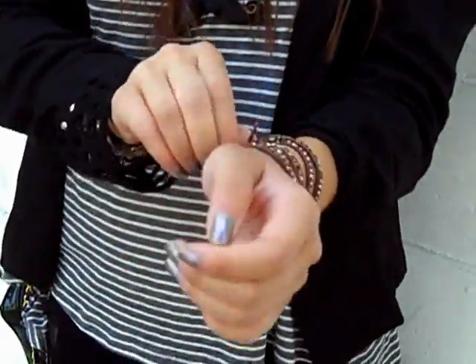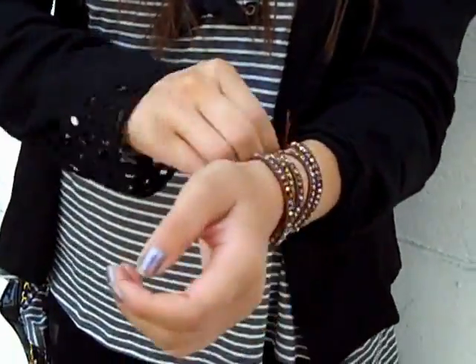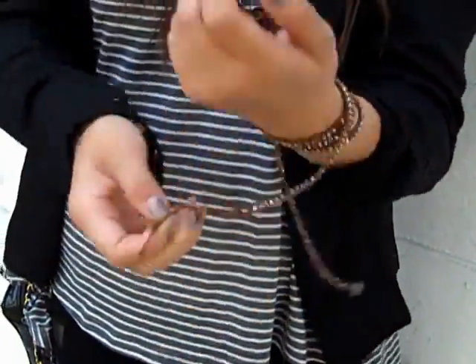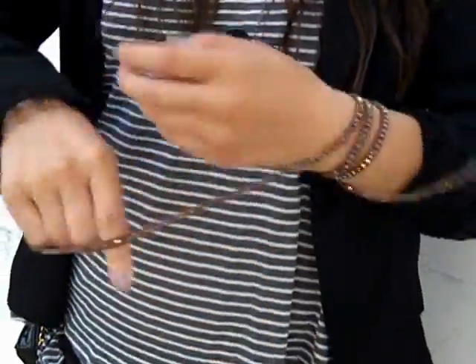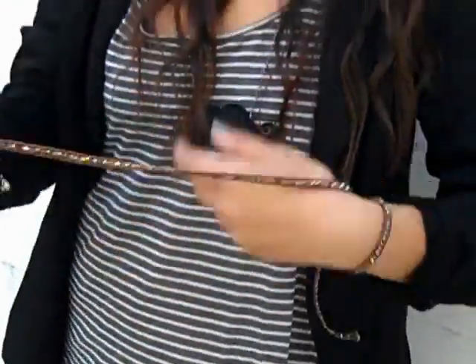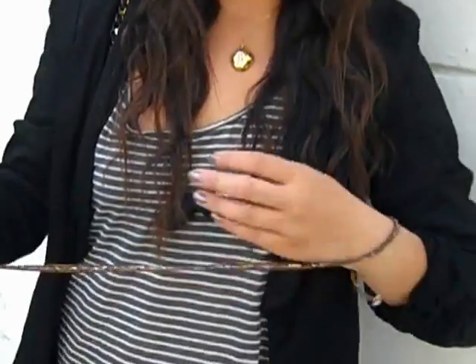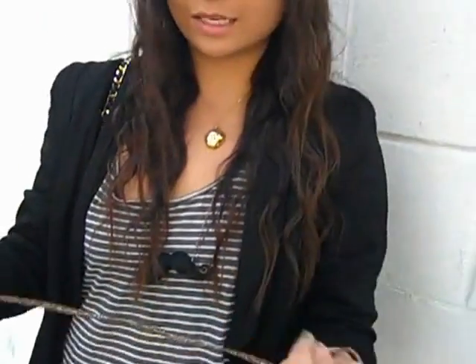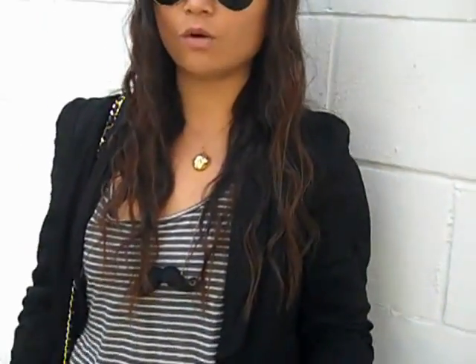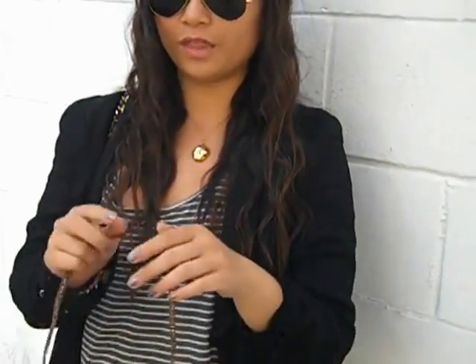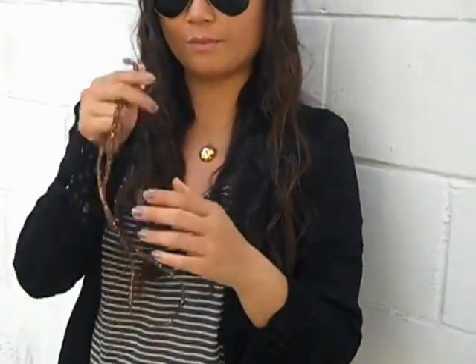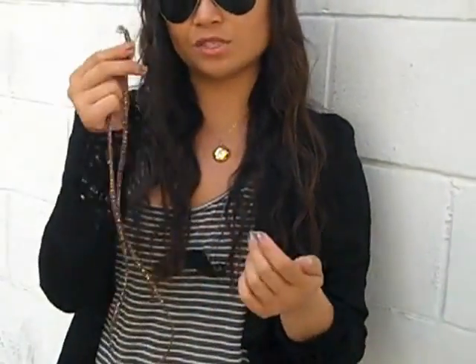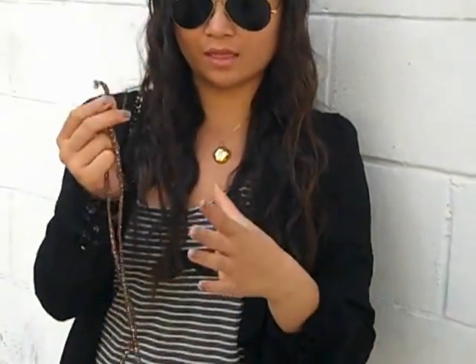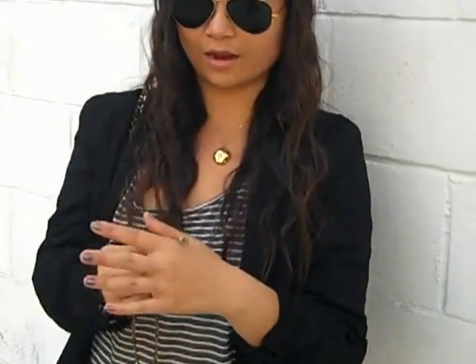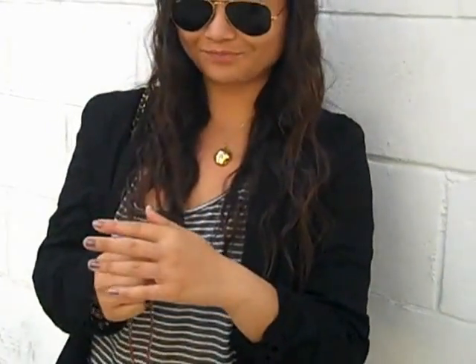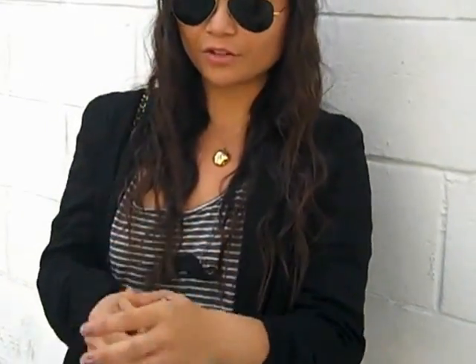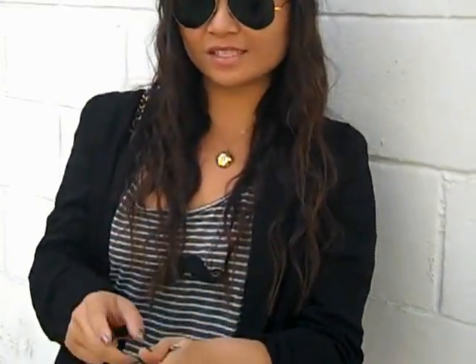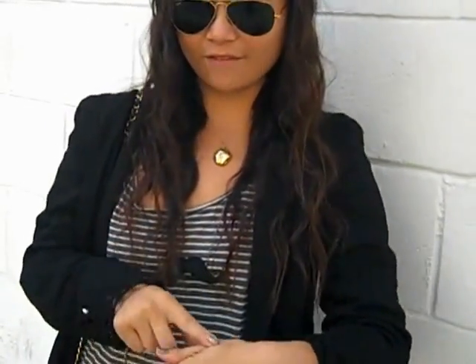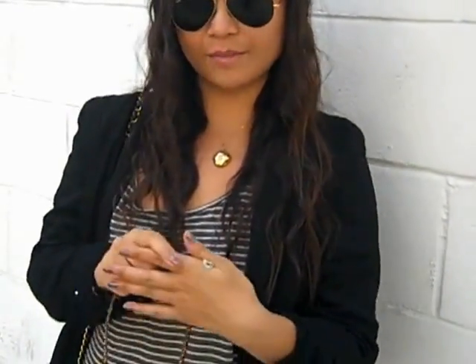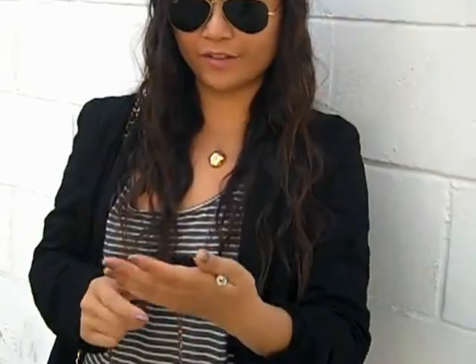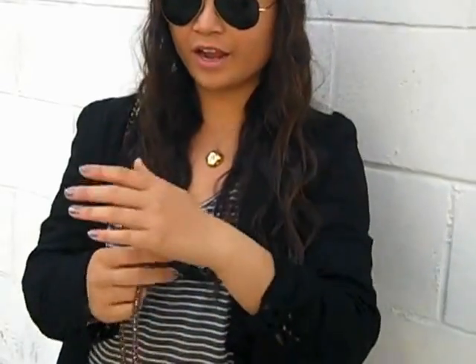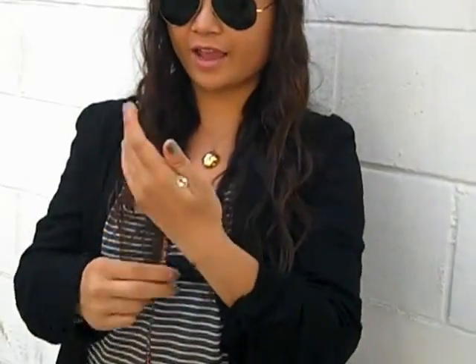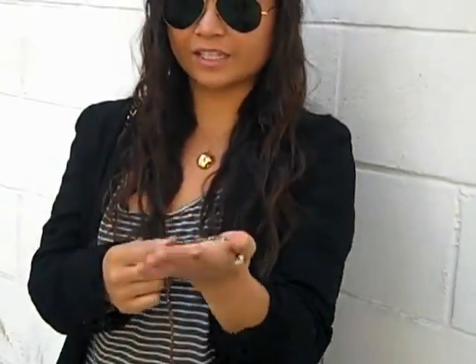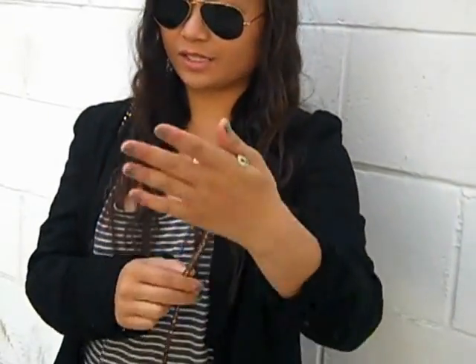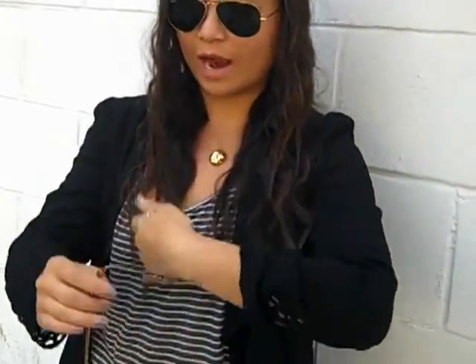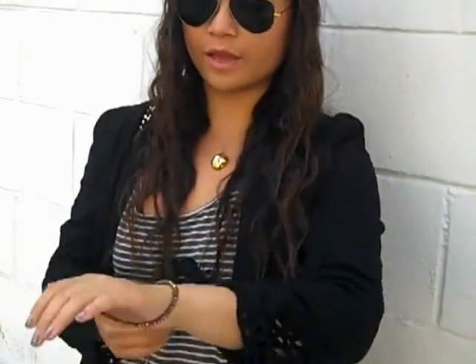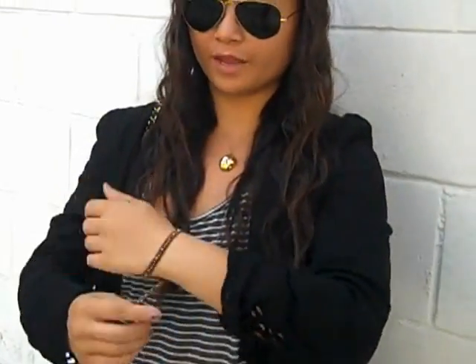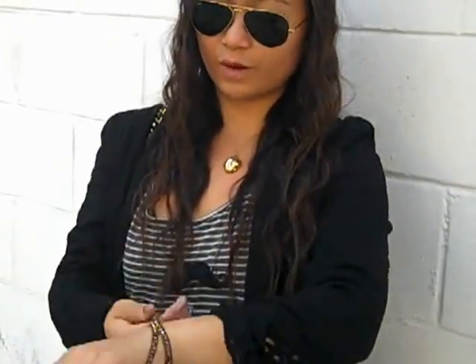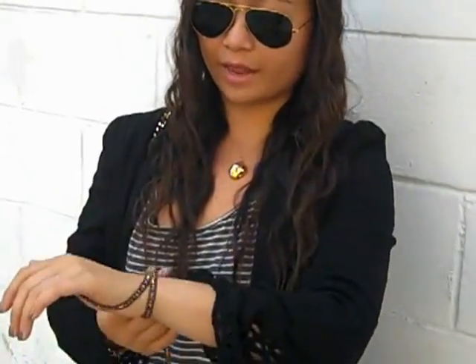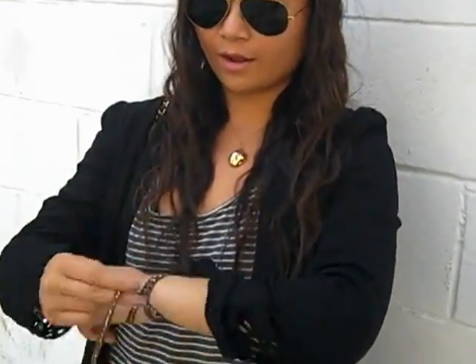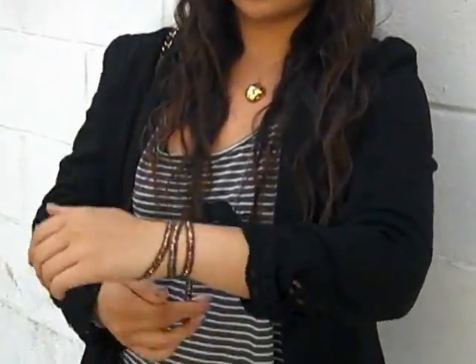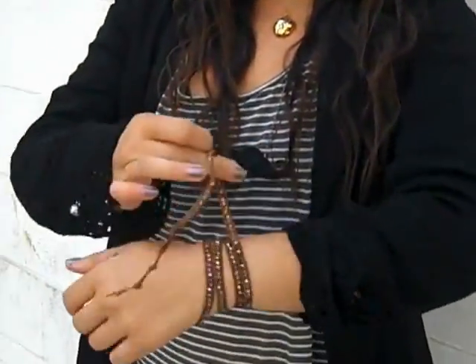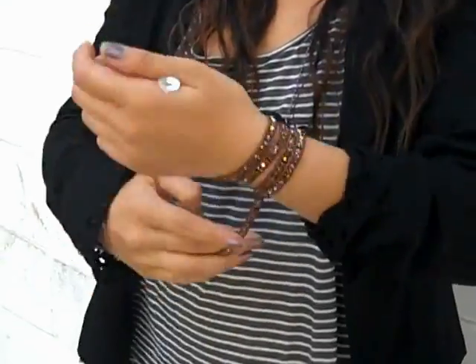Another way that some people like to wear it is they hold the base between the web of their thumb and pointer finger, and they do the same wrap — just wrap it the five times.